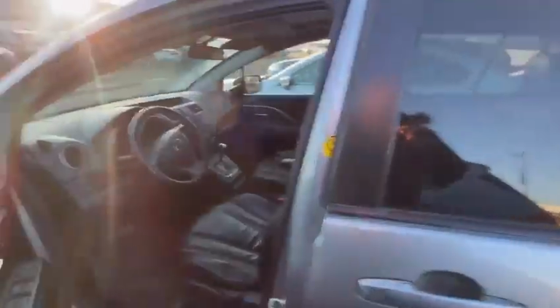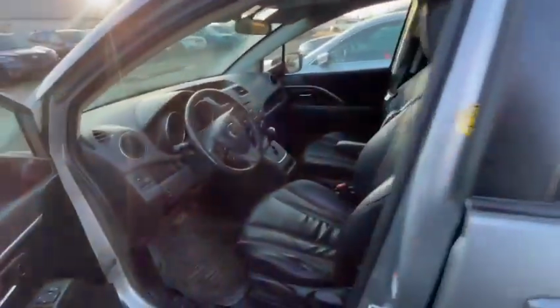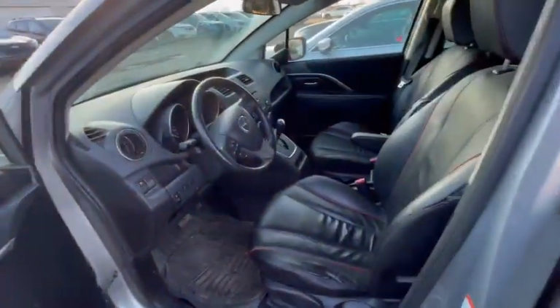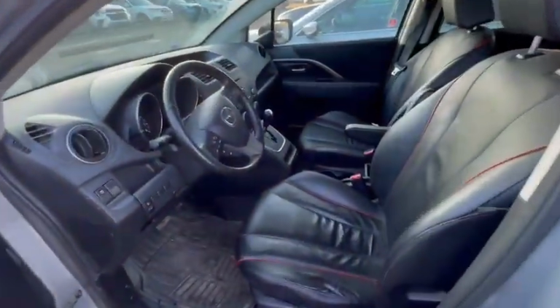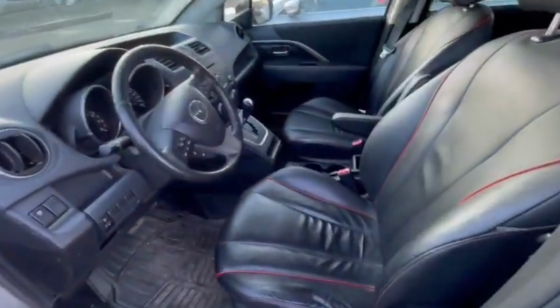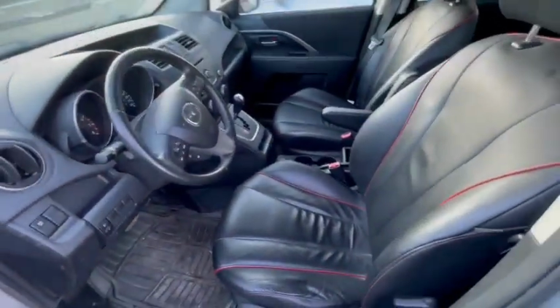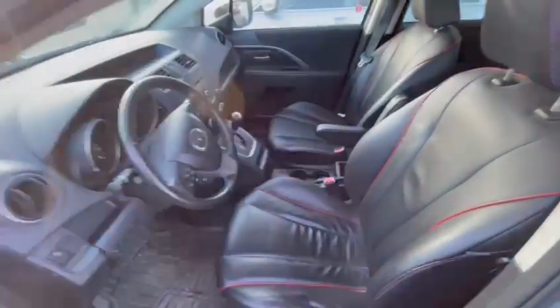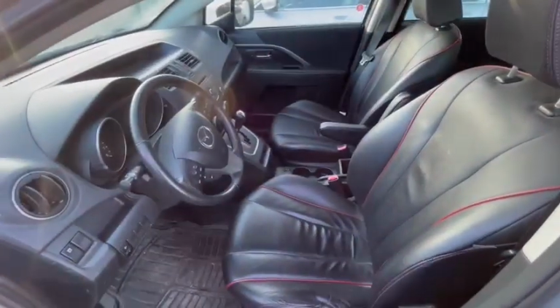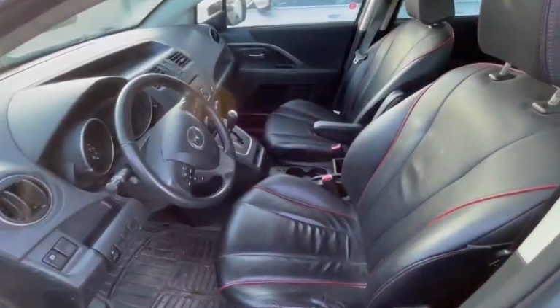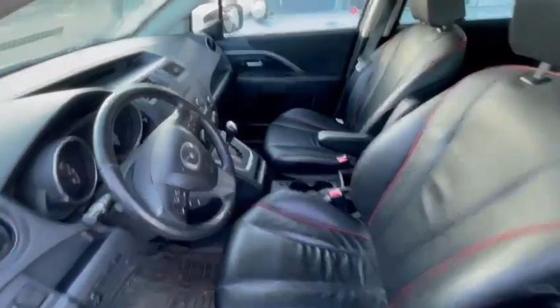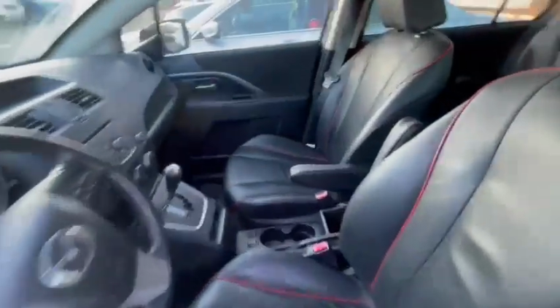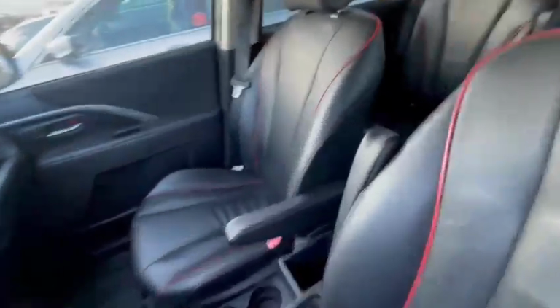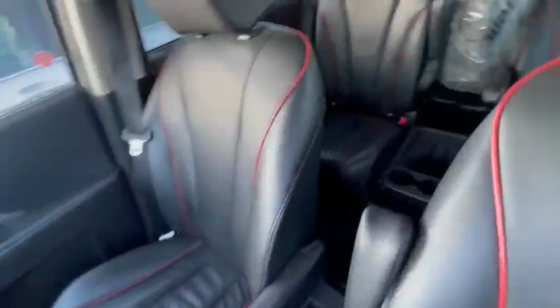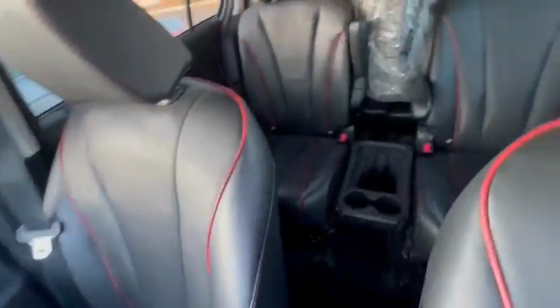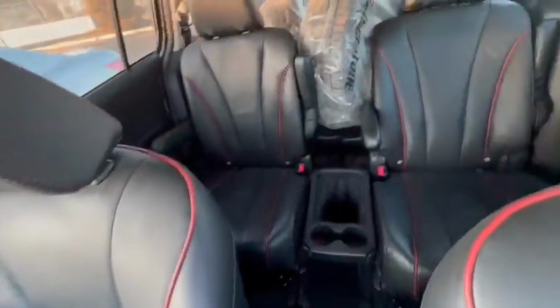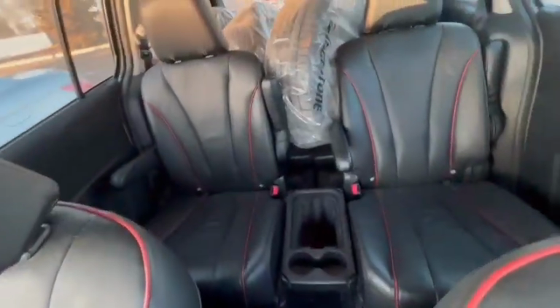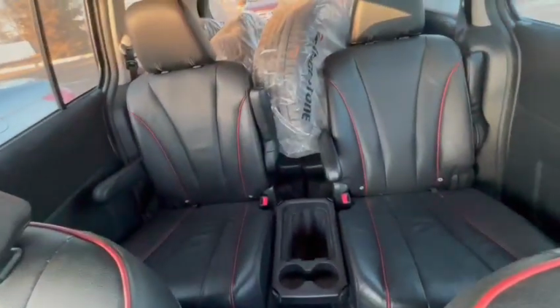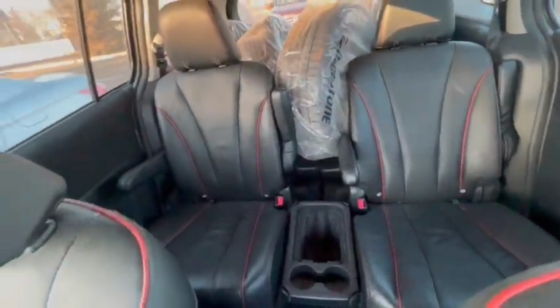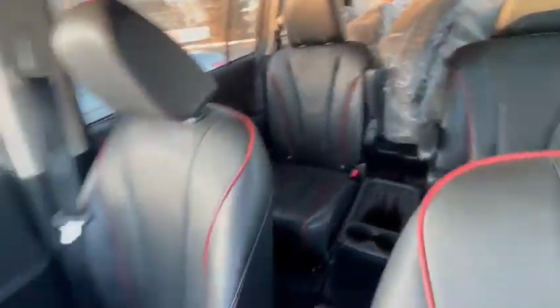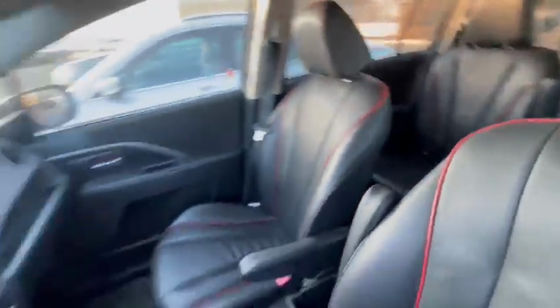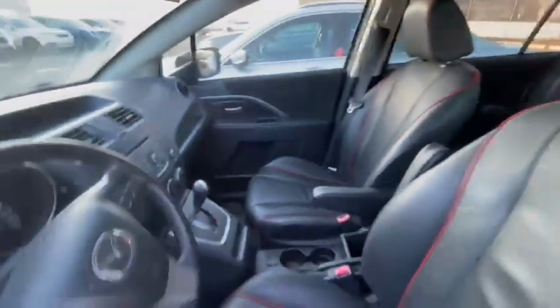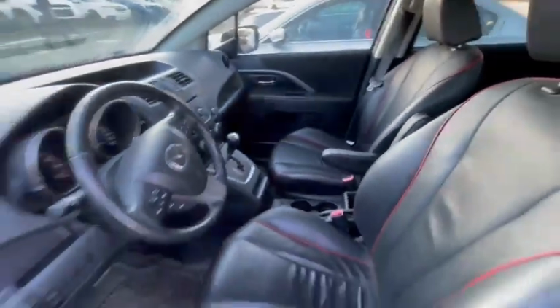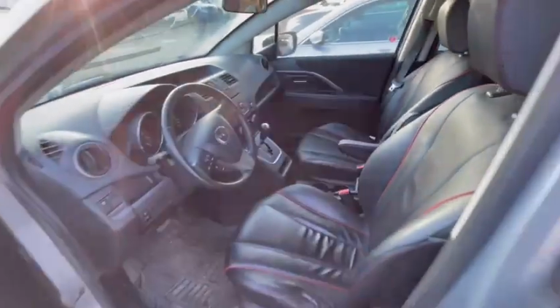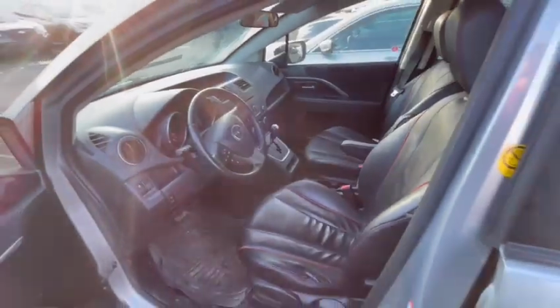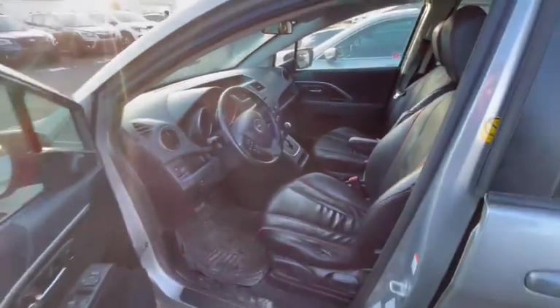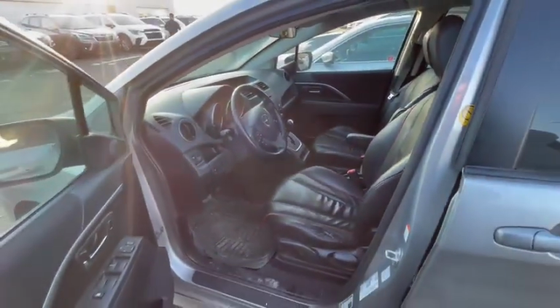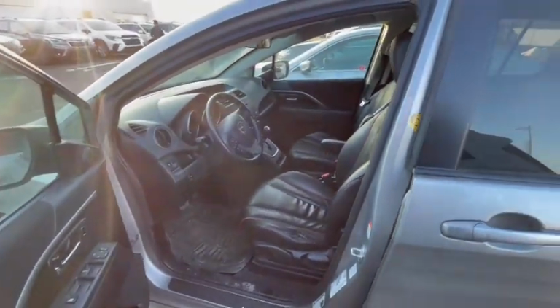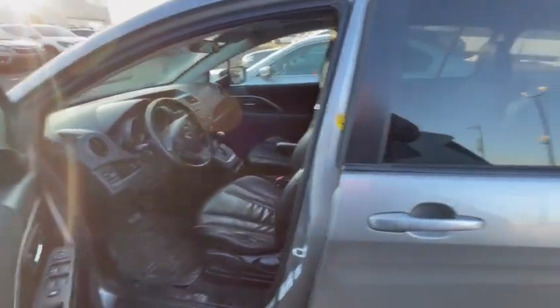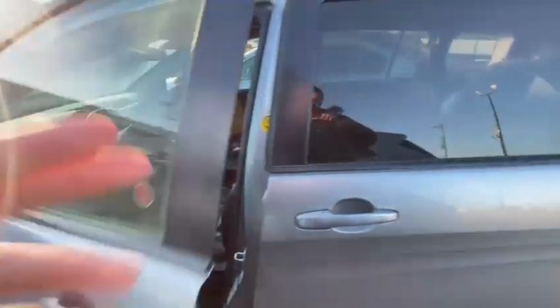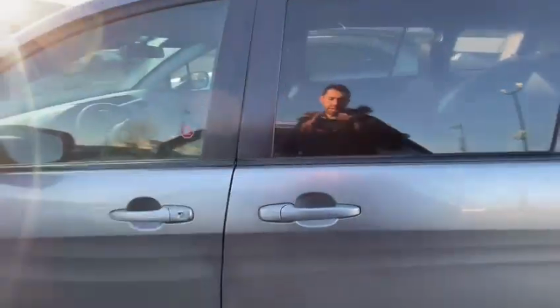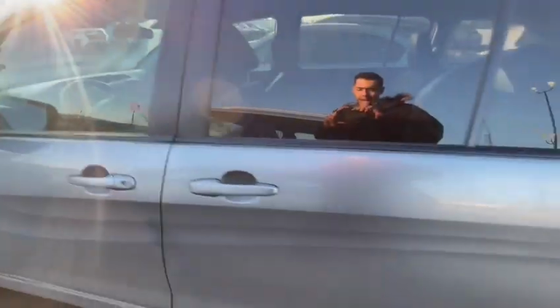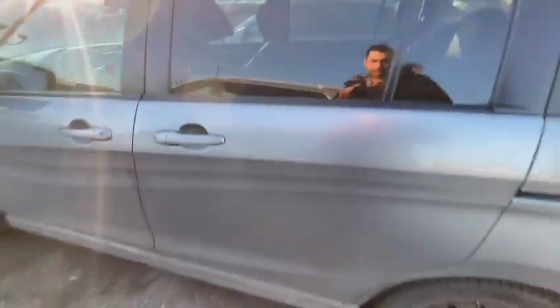Taking a look at the inside here — got the nice leather interior, no rips or tears or anything like that in the seats. Super, super clean as well. Definitely looks like they took really good care of it.